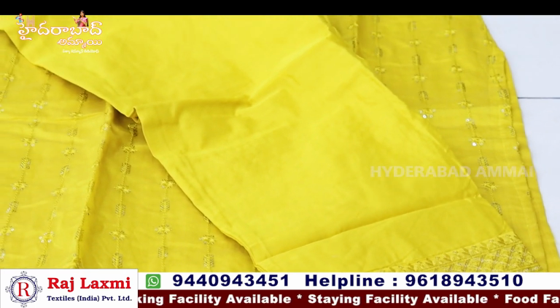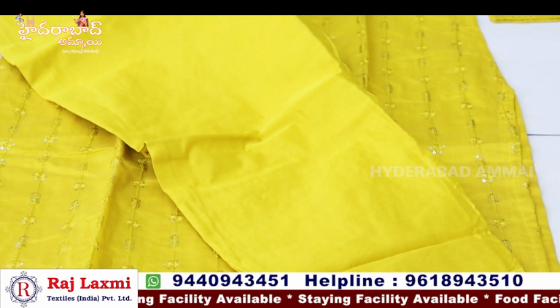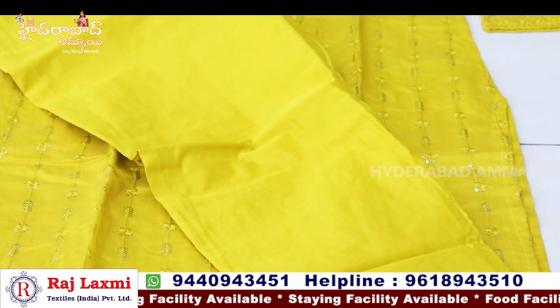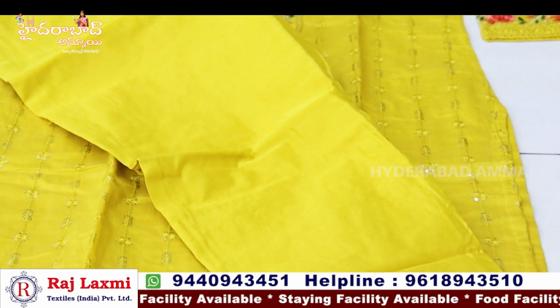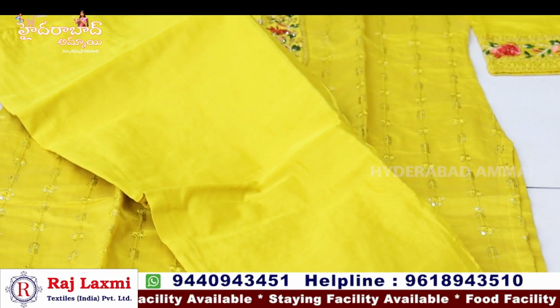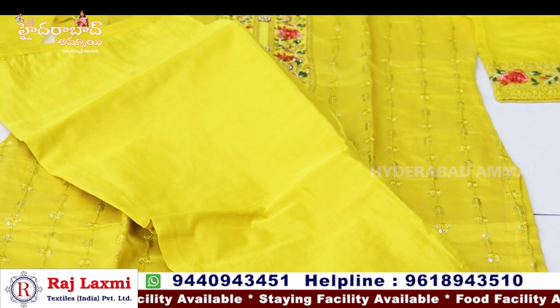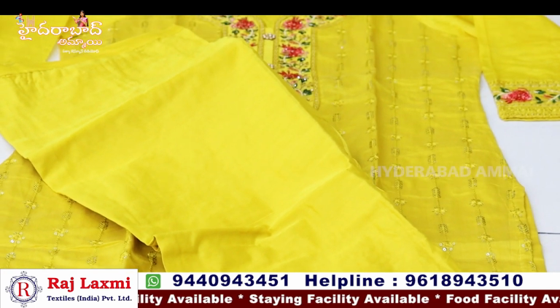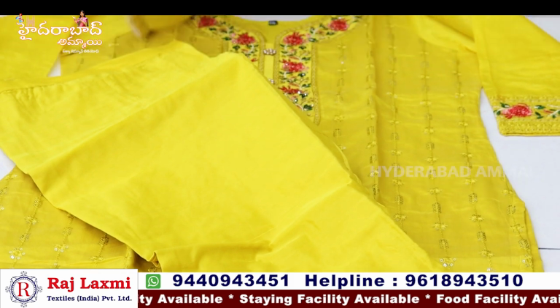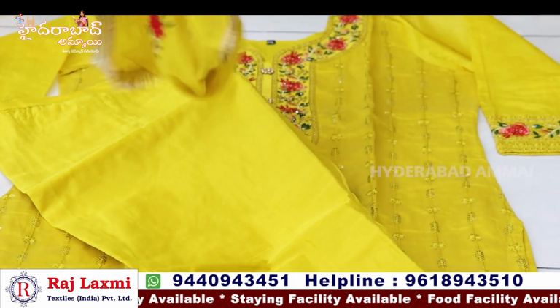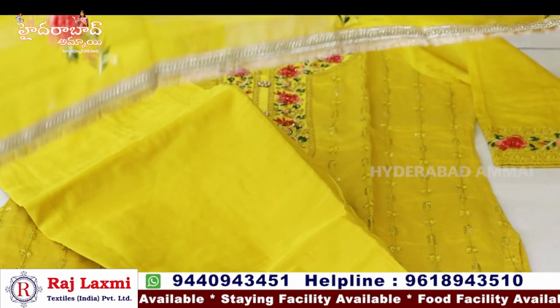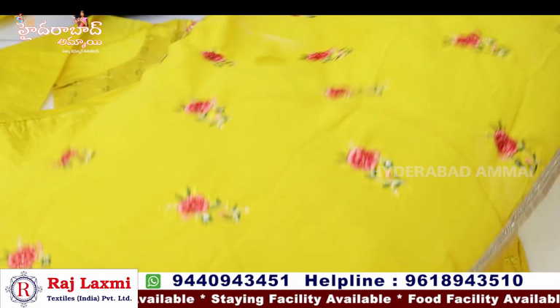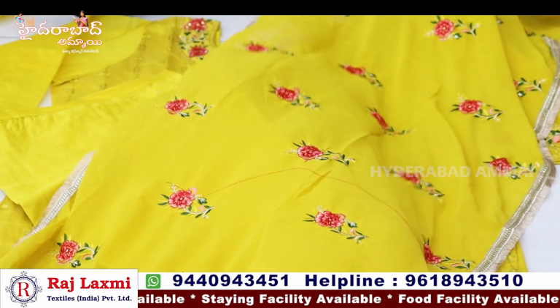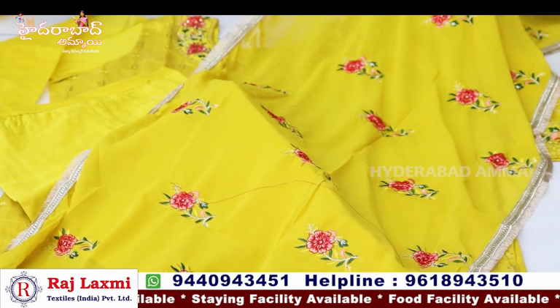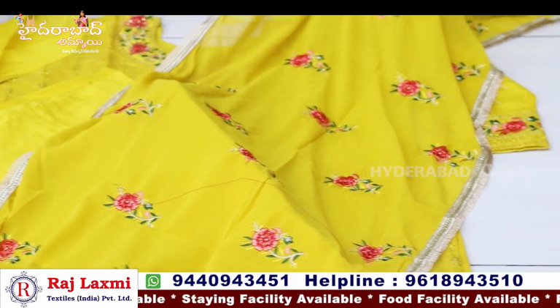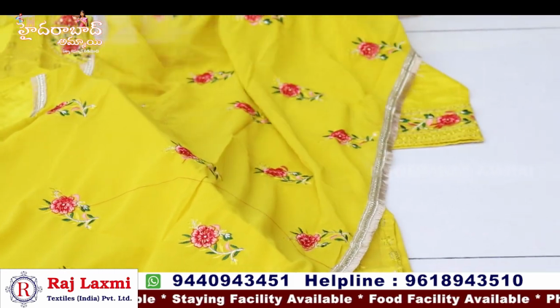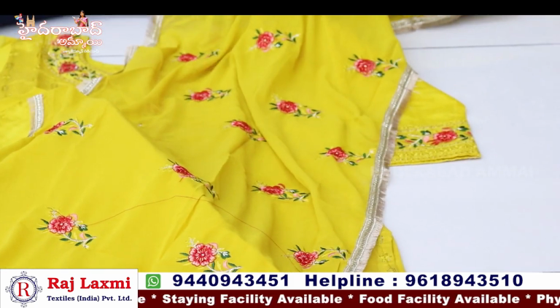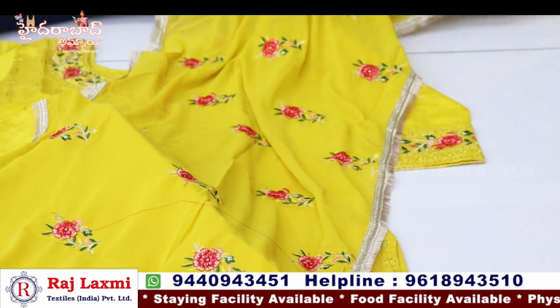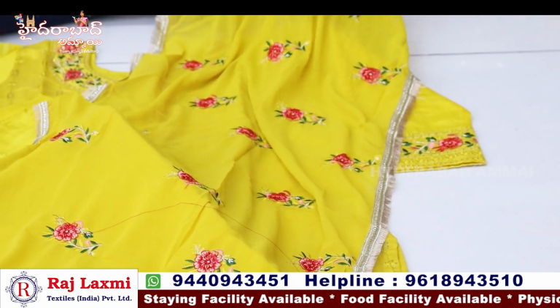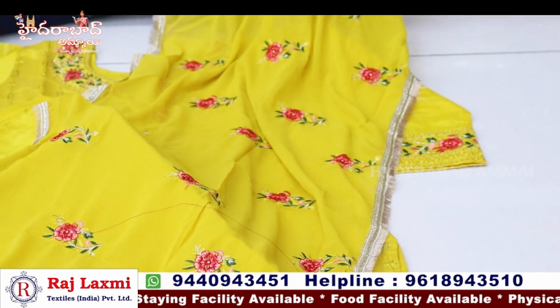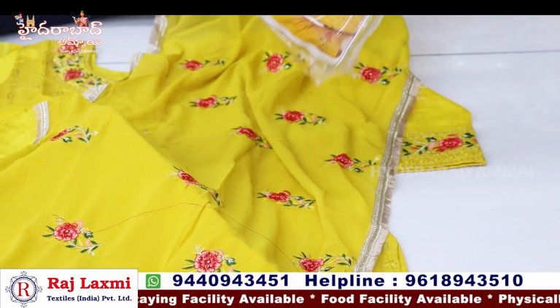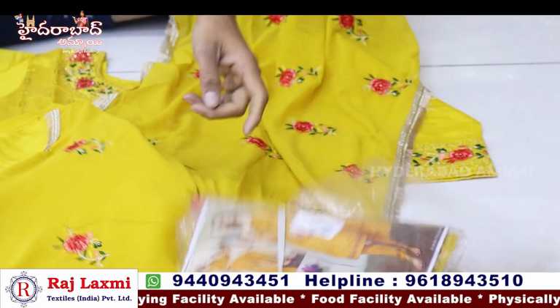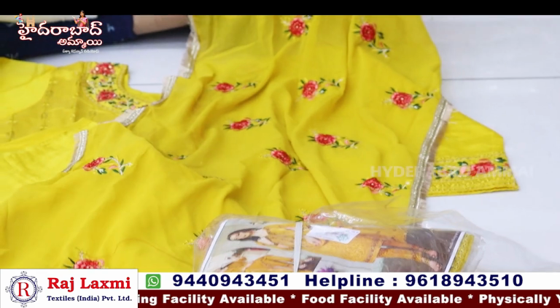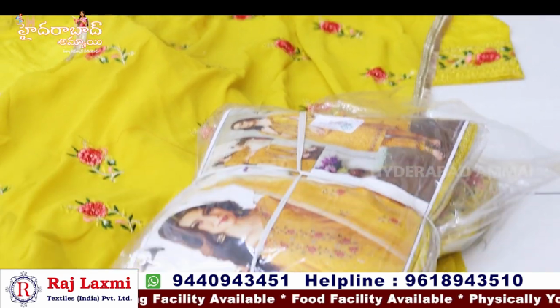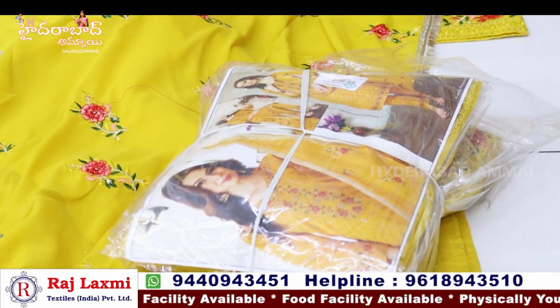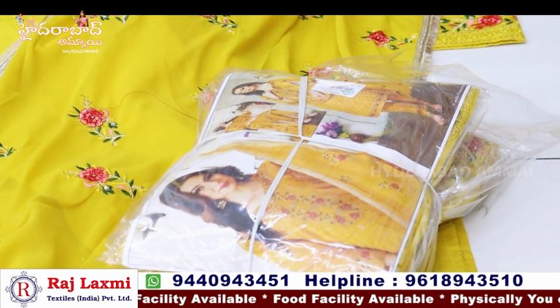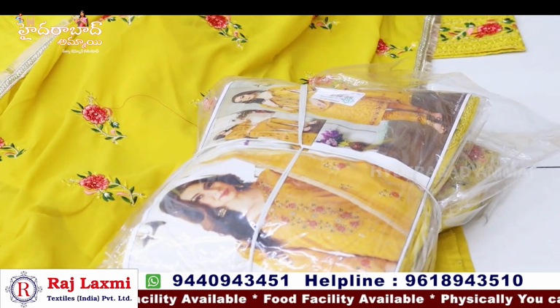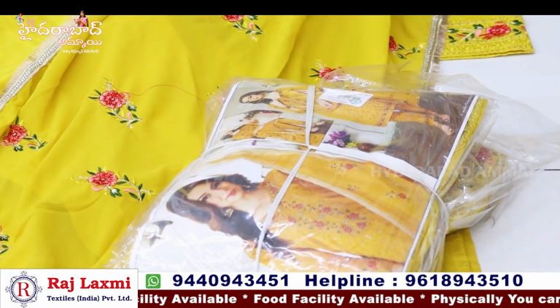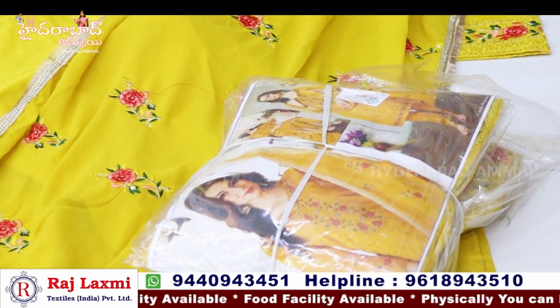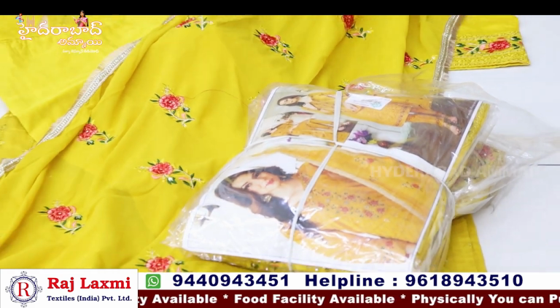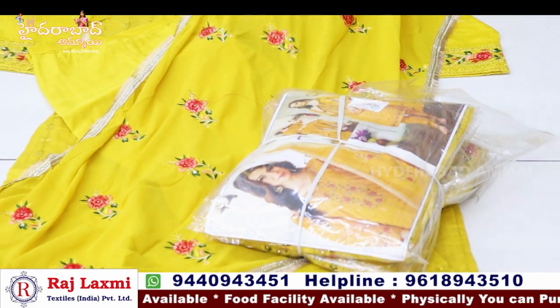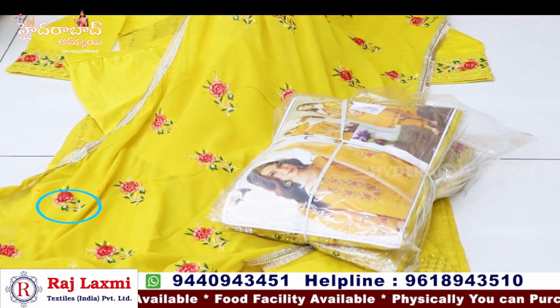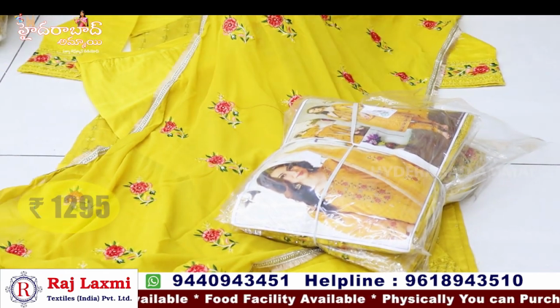Pure Georgia fabric plus full embroidery. Dupatta size also included. Color of materials with single color option and three-piece color matching. Price is 1295.